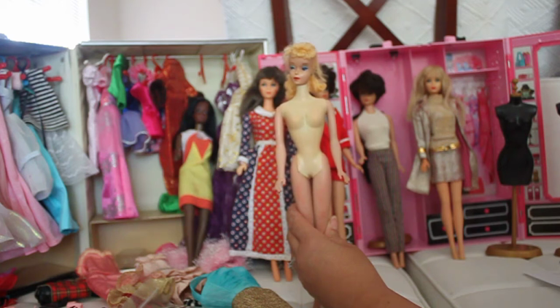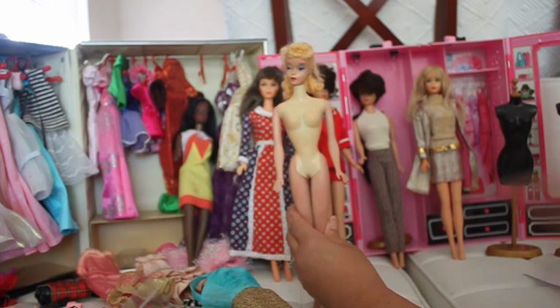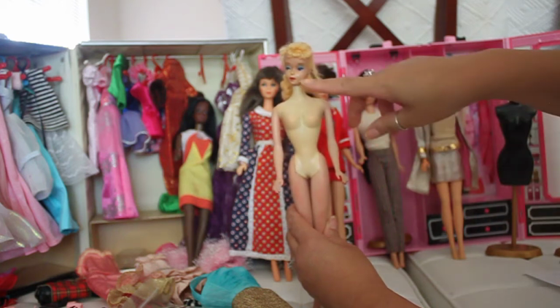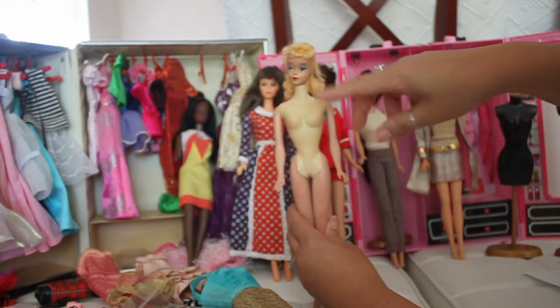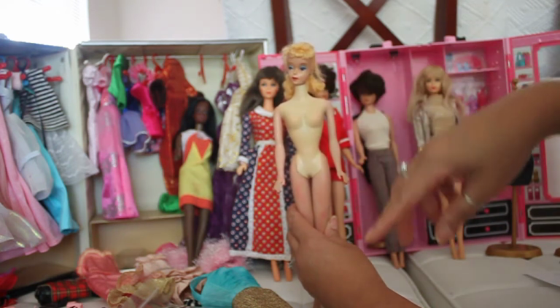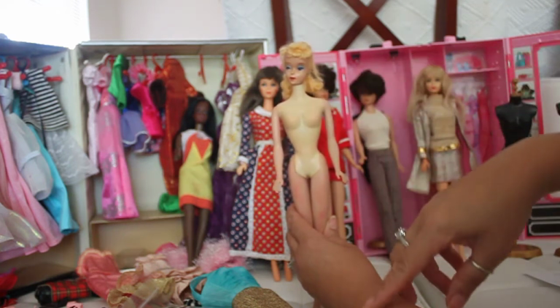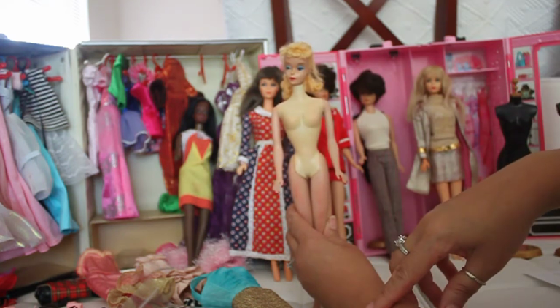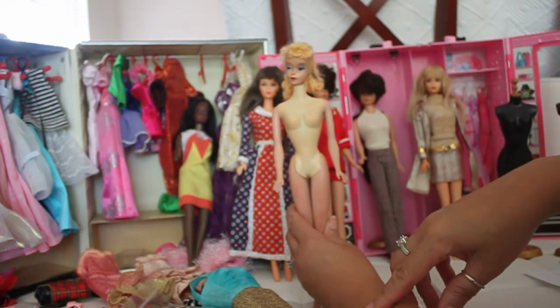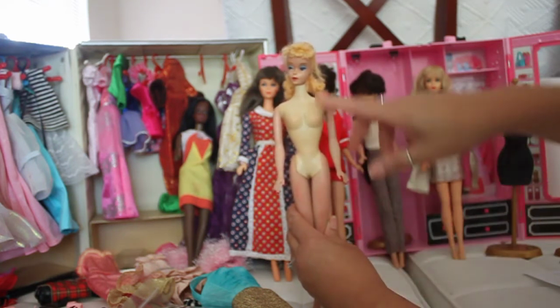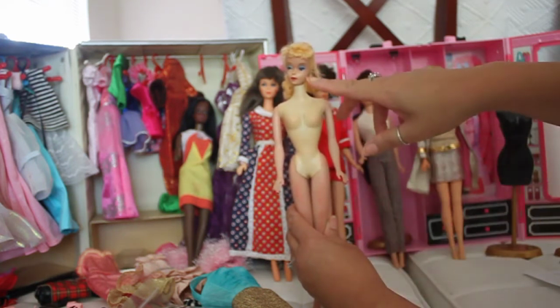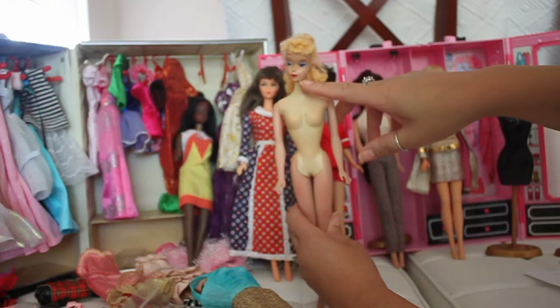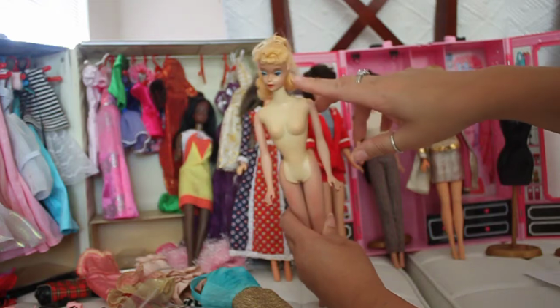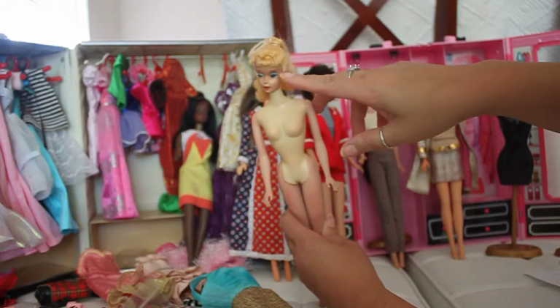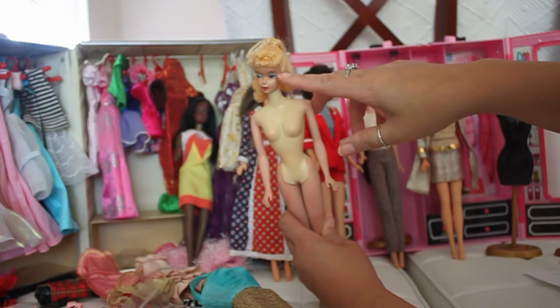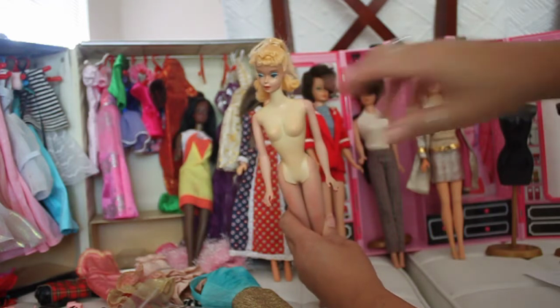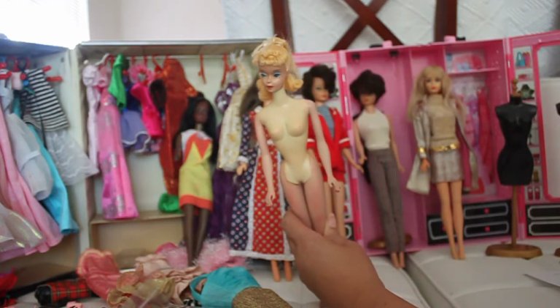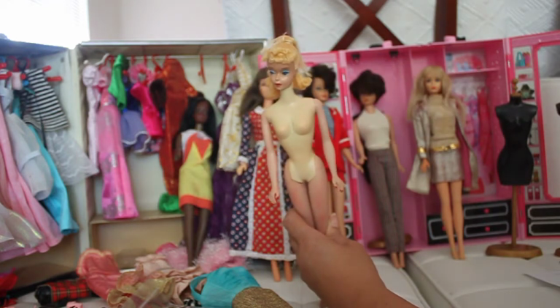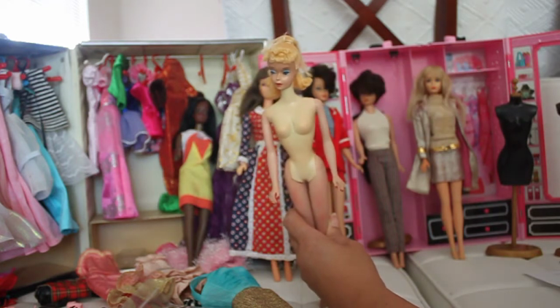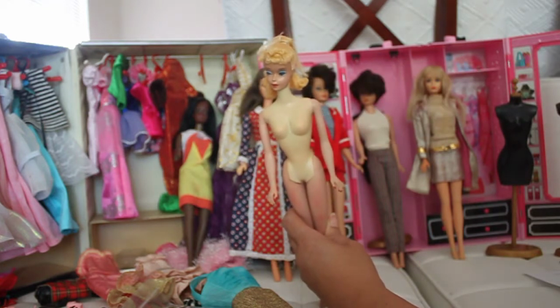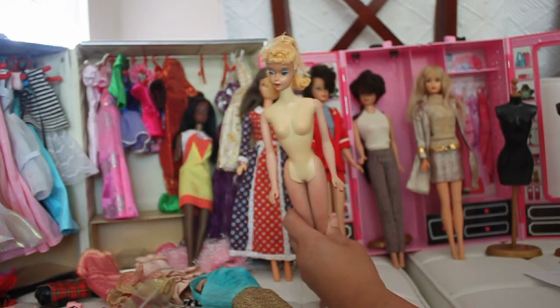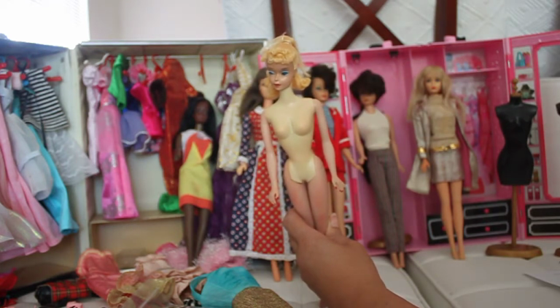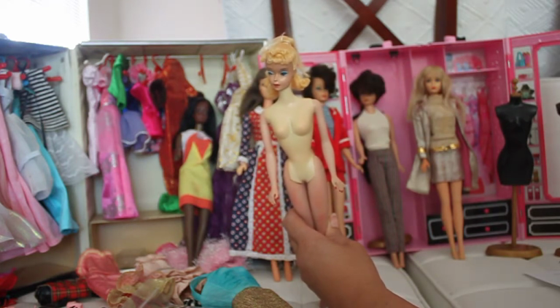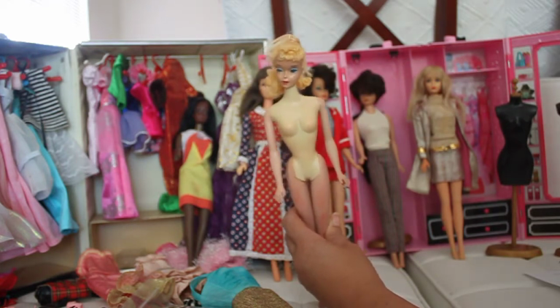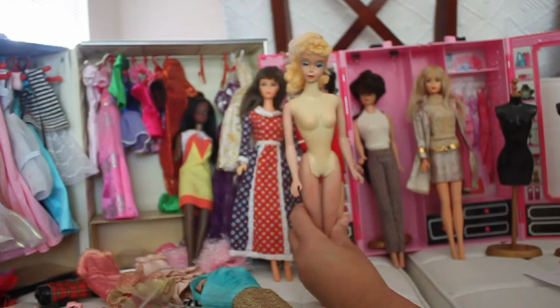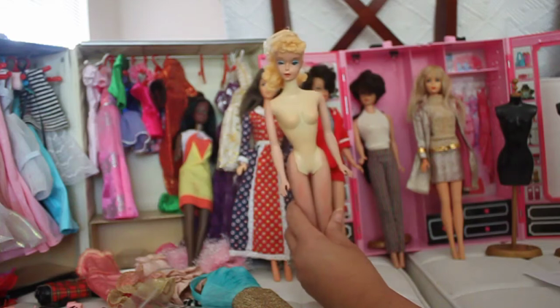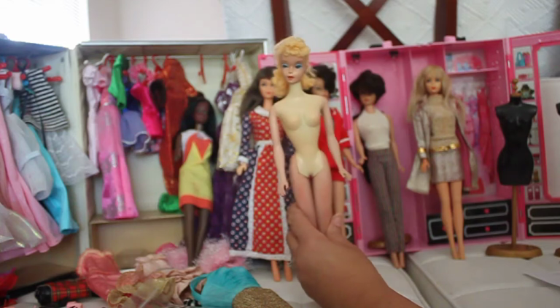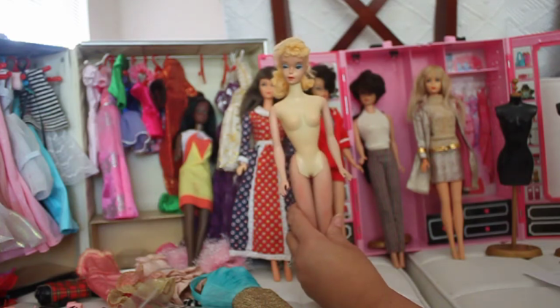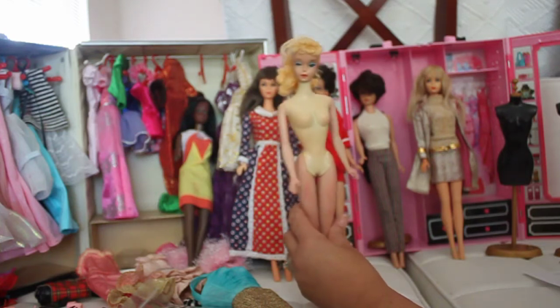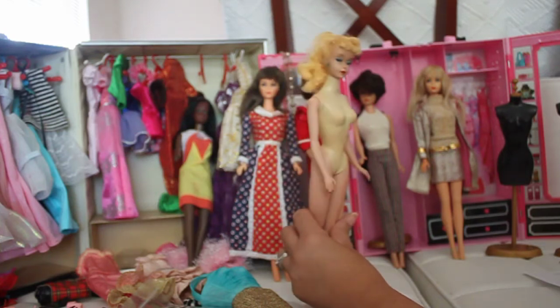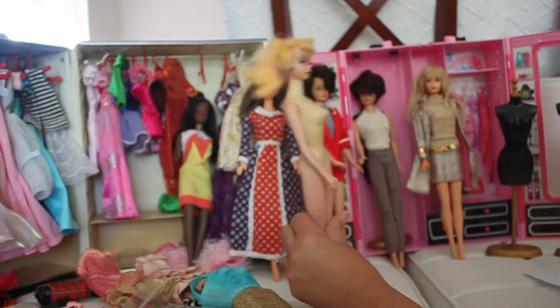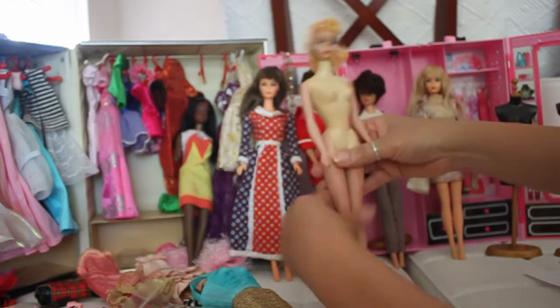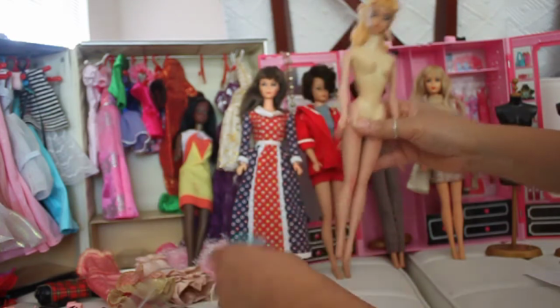She has gorgeous red lips, a beautiful blush, turquoise eyeliner, and black eyelids. I would consider her a number three-four doll.